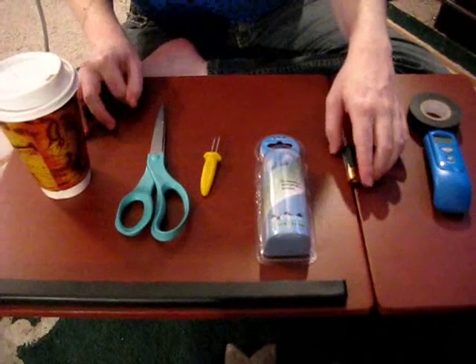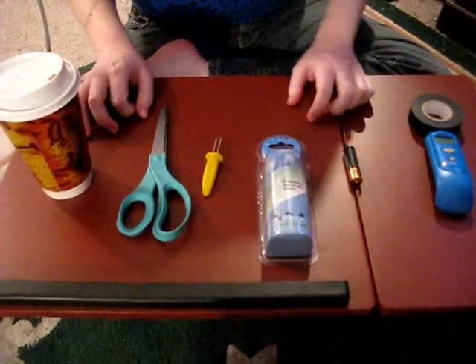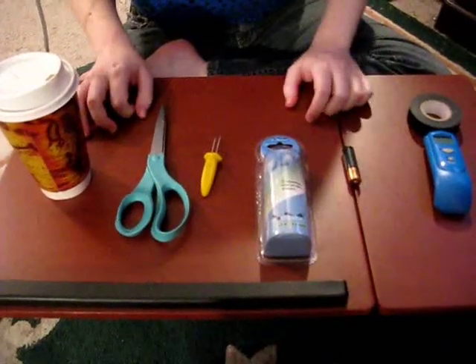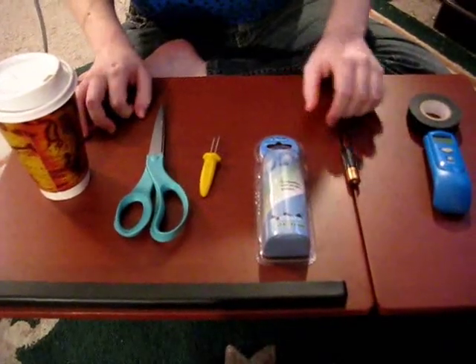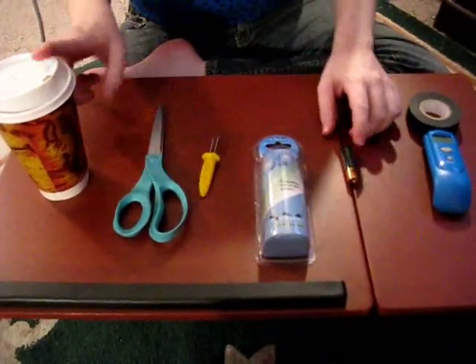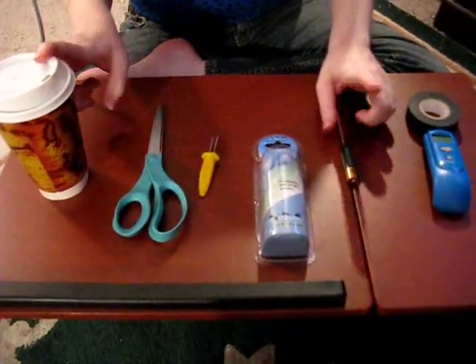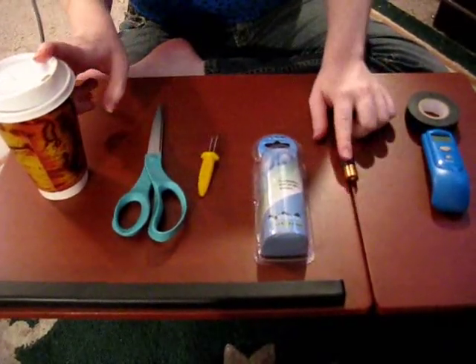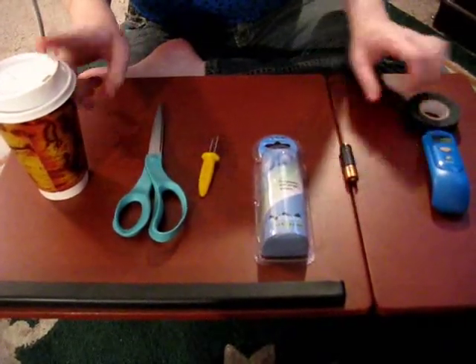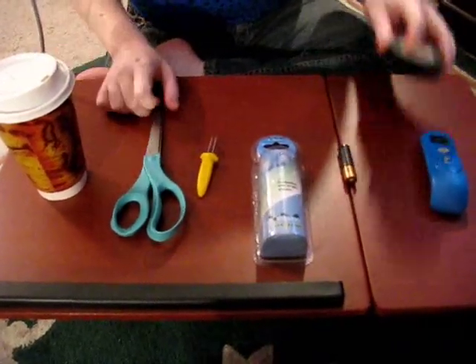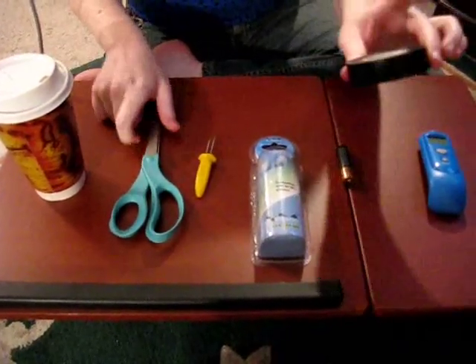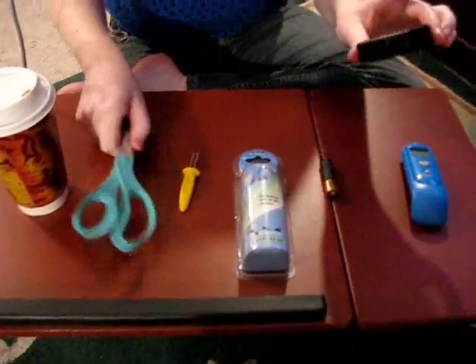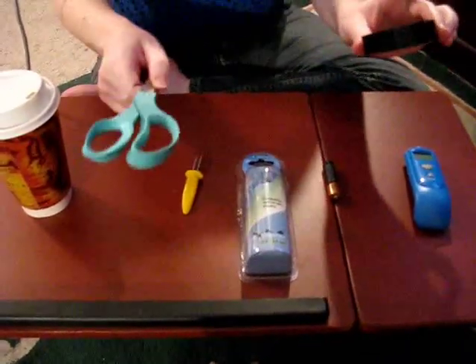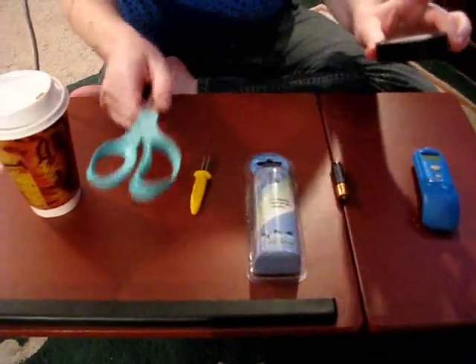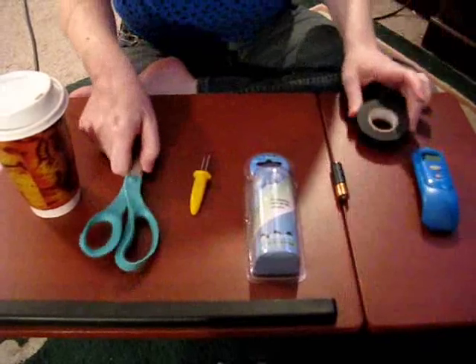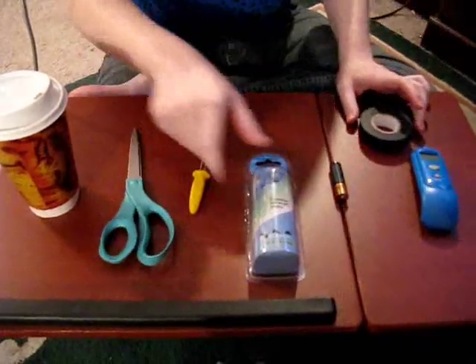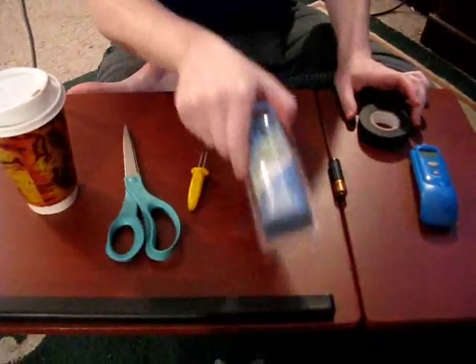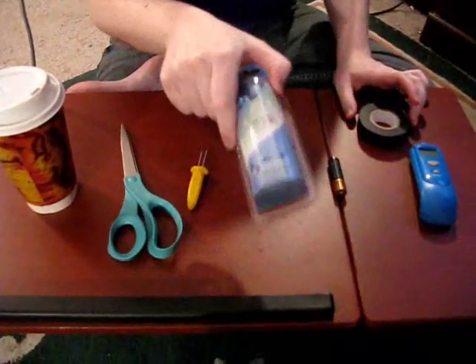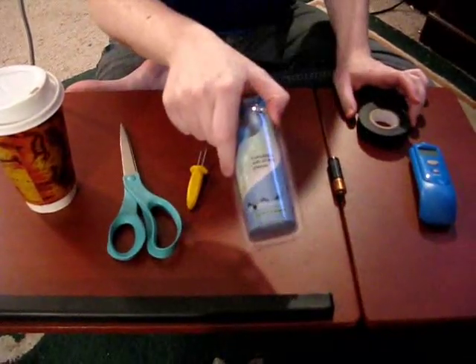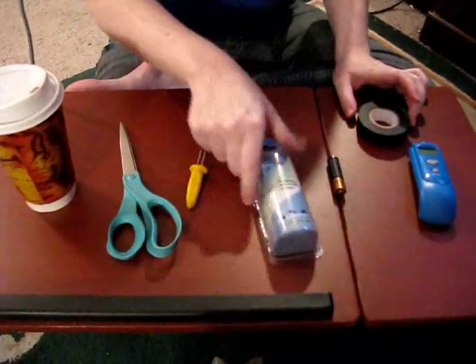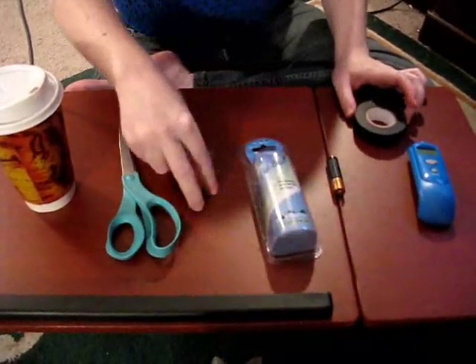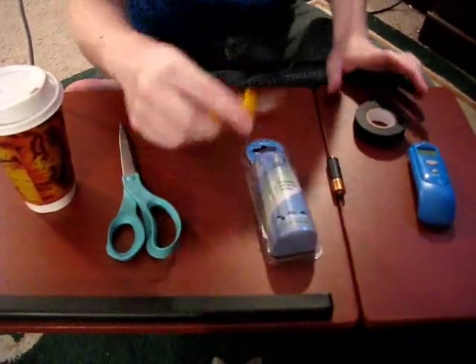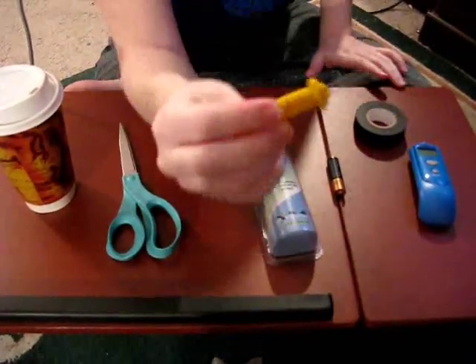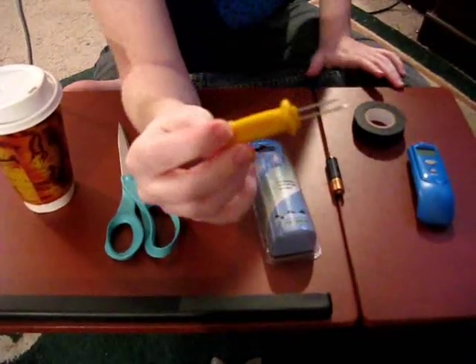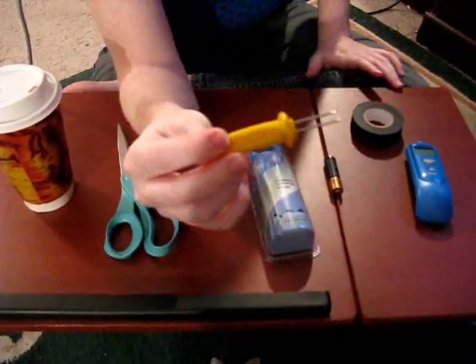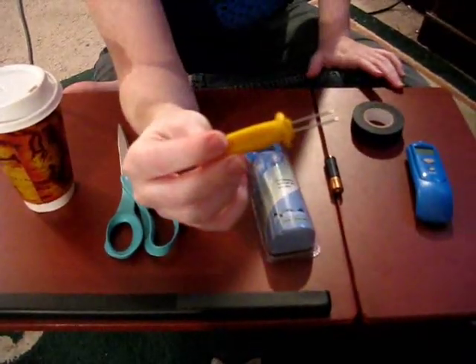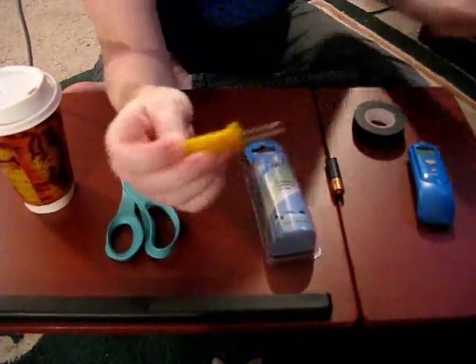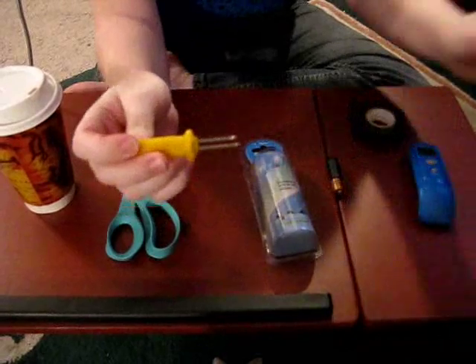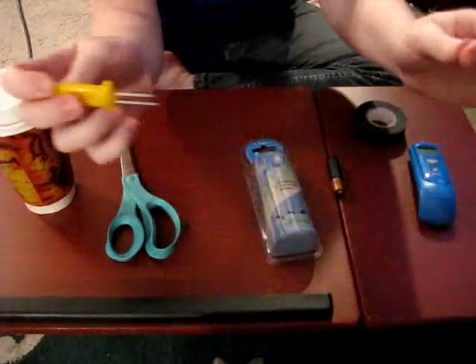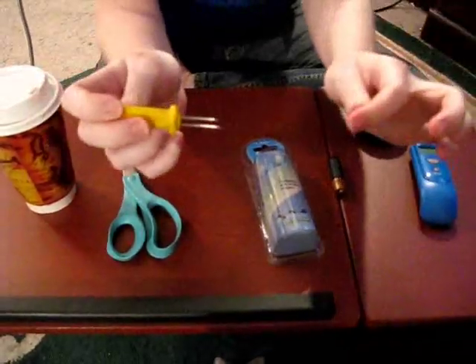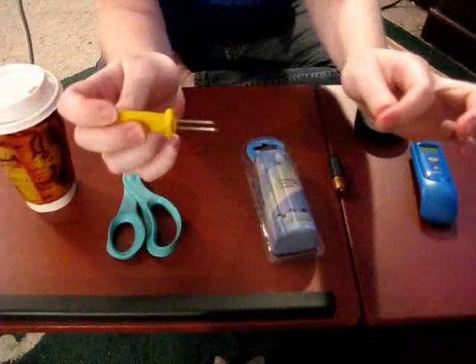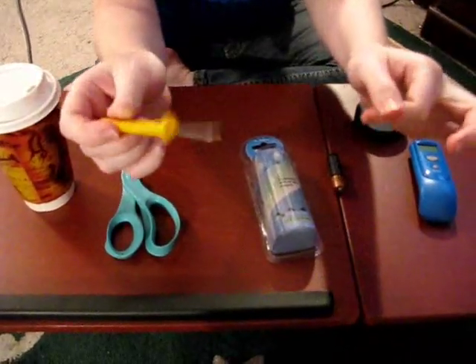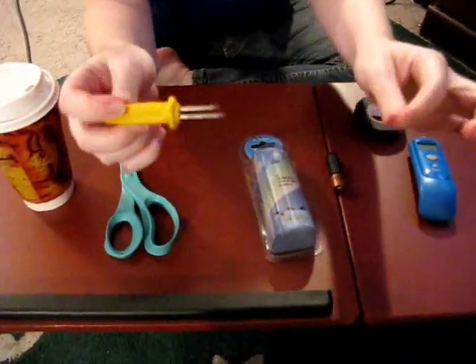You will need your coffee, a battery, some electrical tape and a pair of scissors, a pair of earbuds, and a little corn skewer — like the kind you stick in the ends of corn when you eat it.